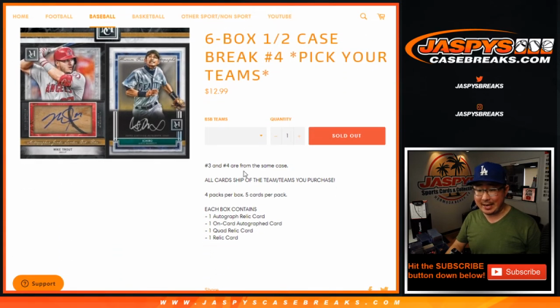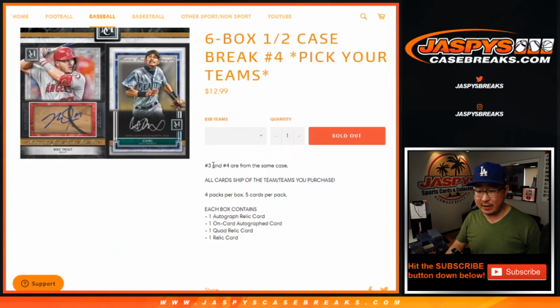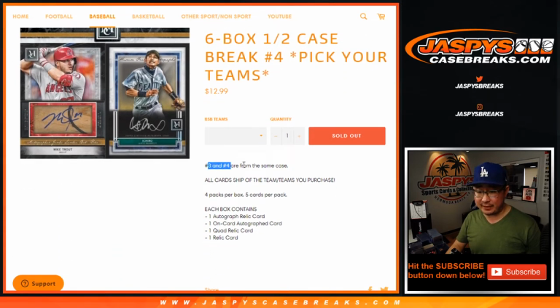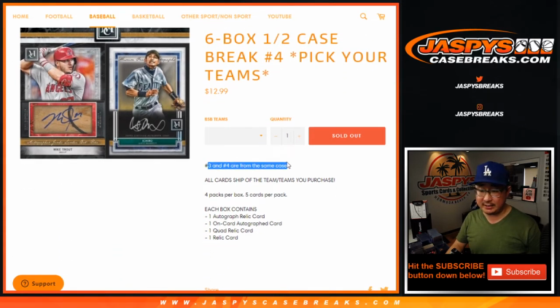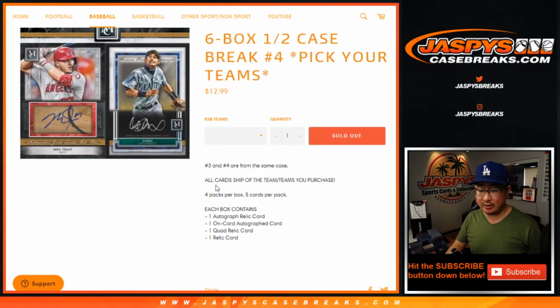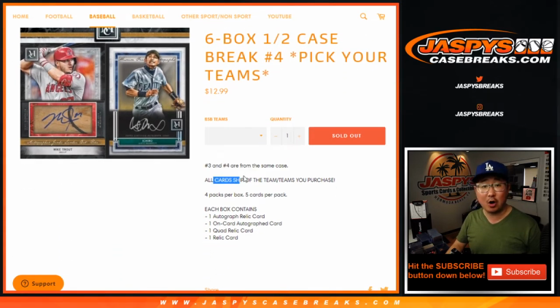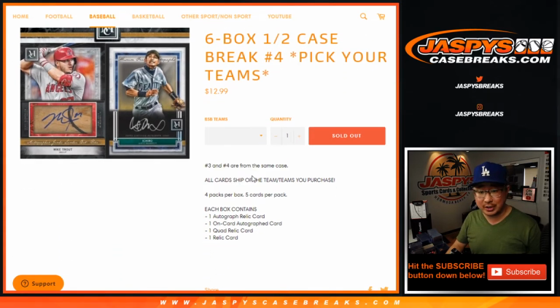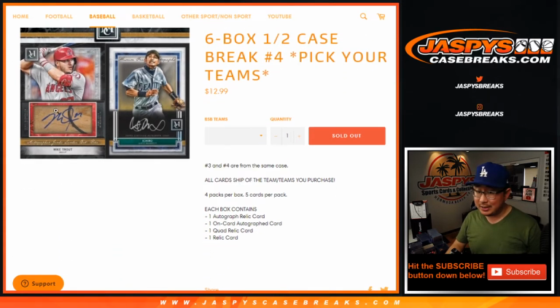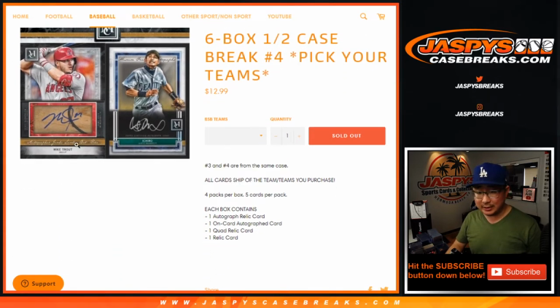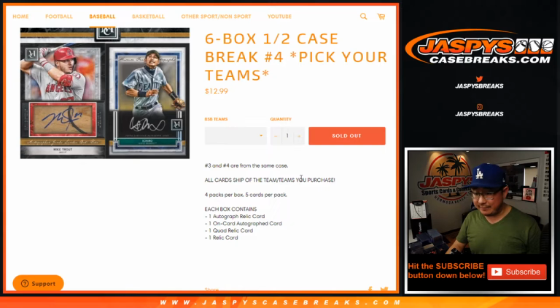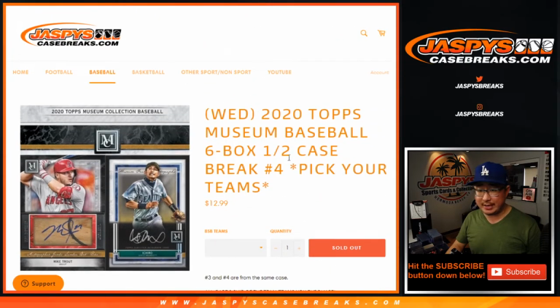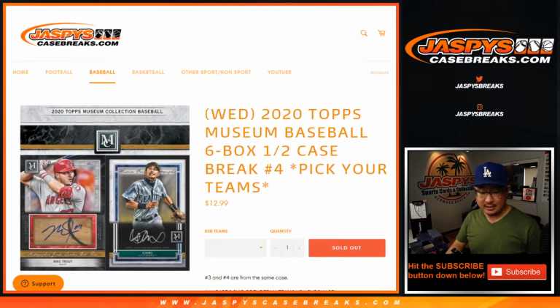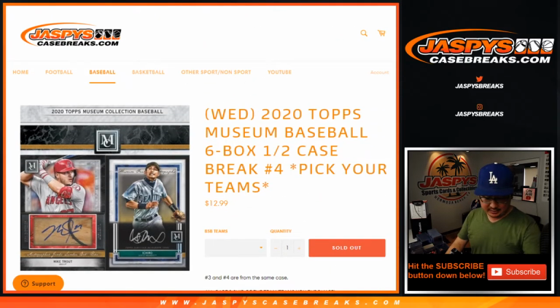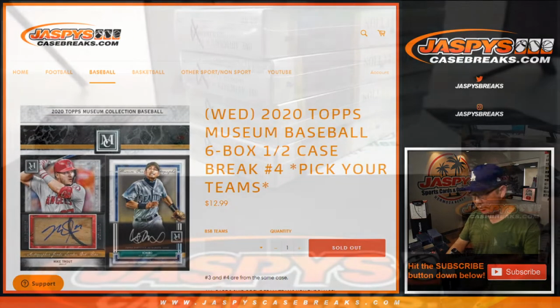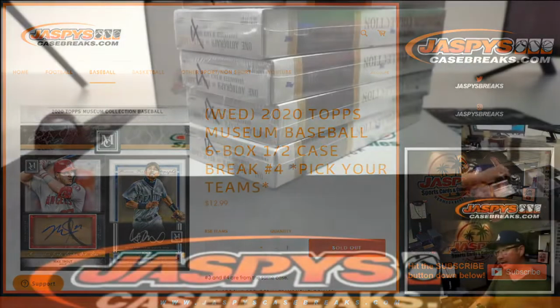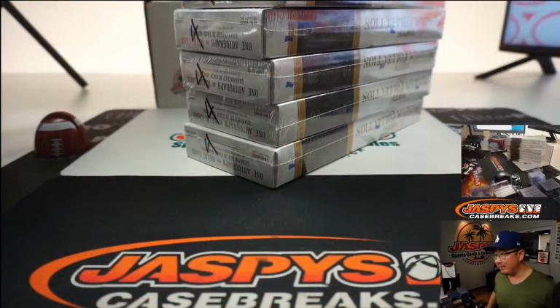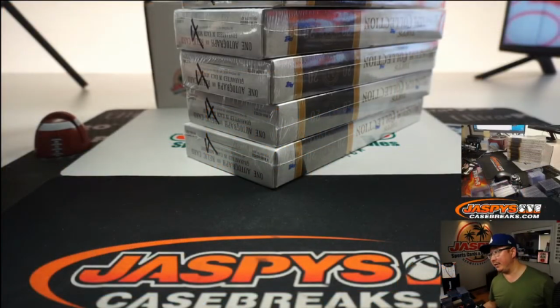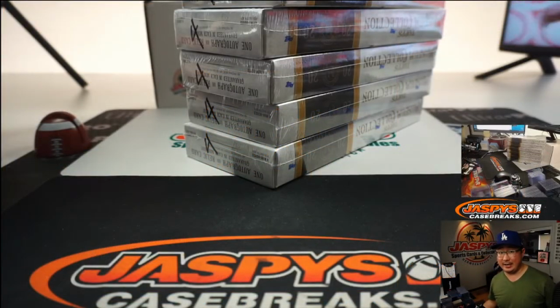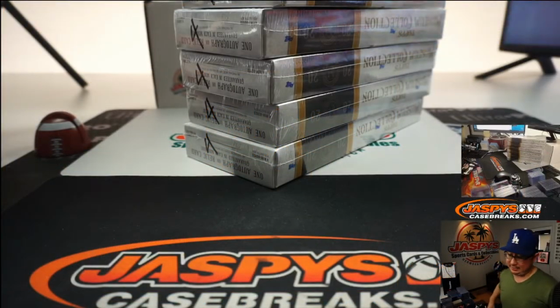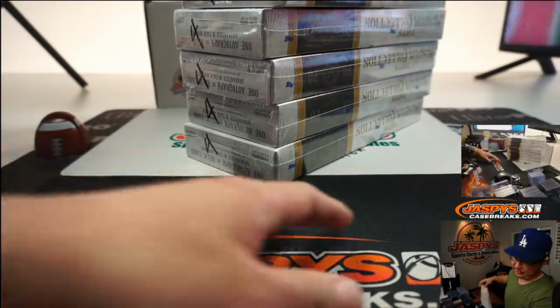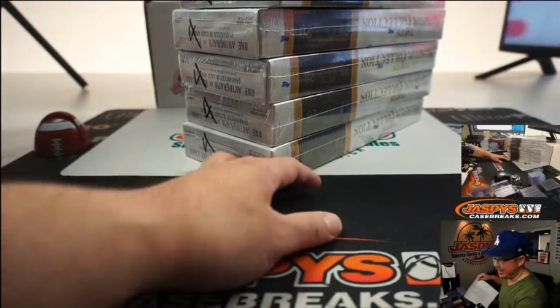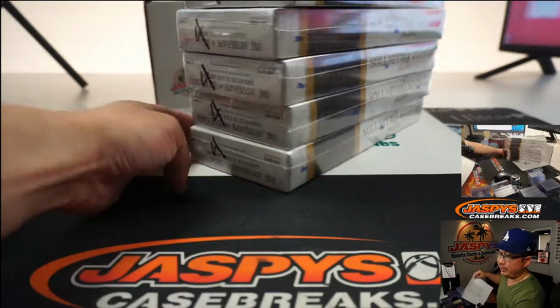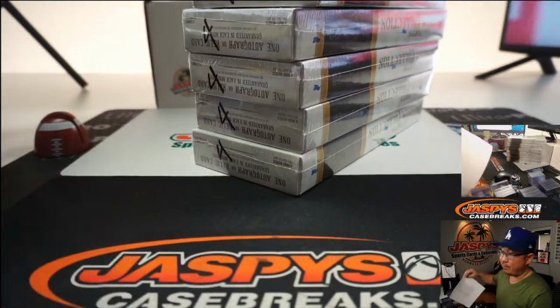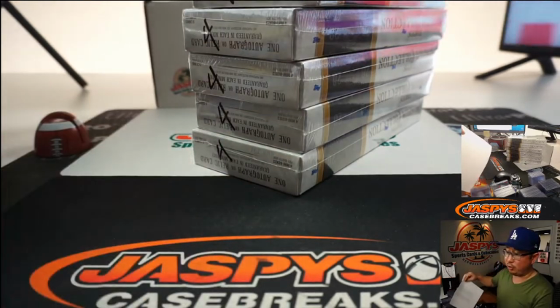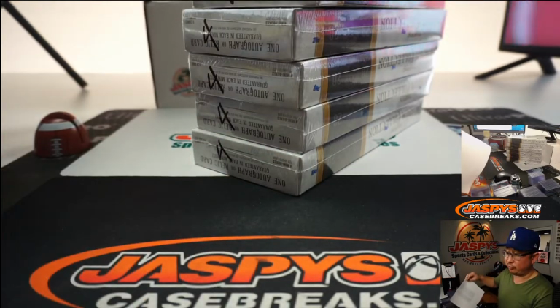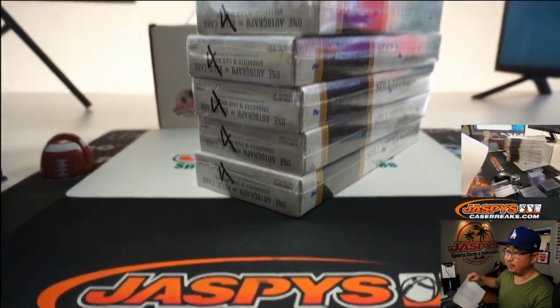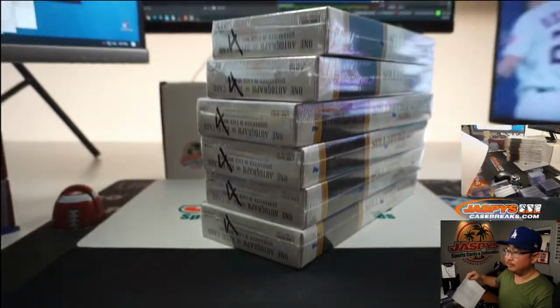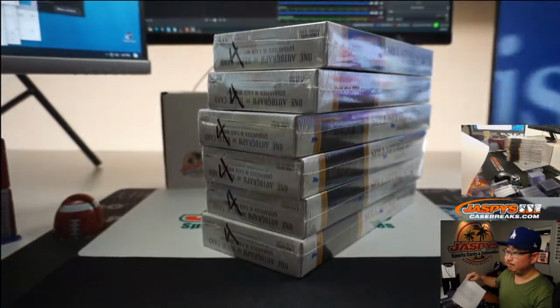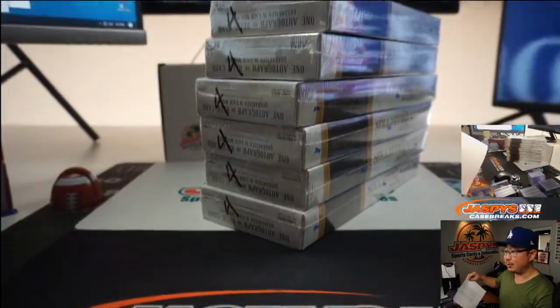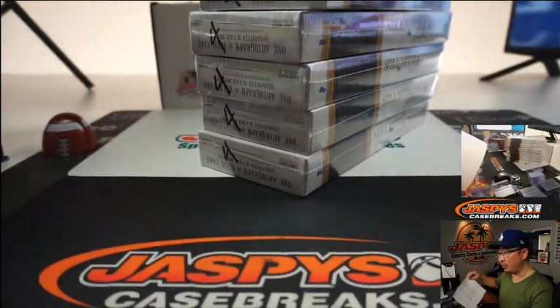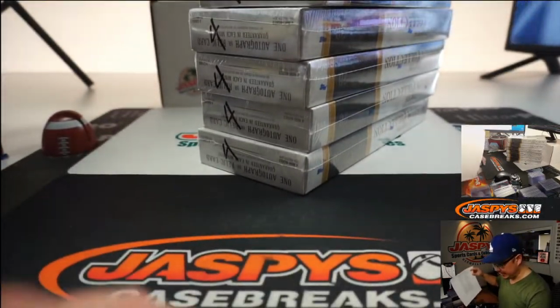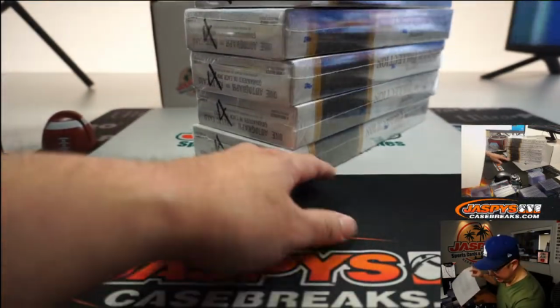Second half of the case right there. All card chip — good looking stuff to chase. Big thanks to everybody for getting into the action. I marked all of those four so you know it's all from the same case.